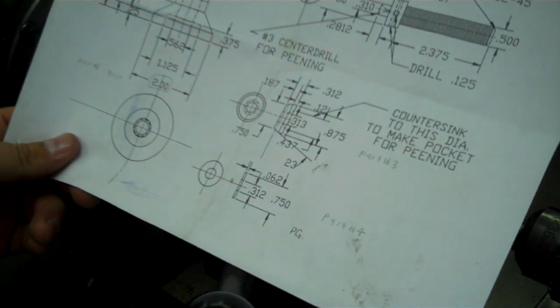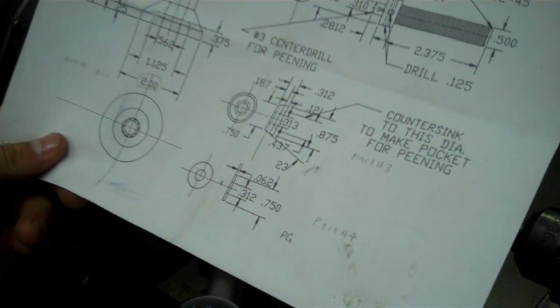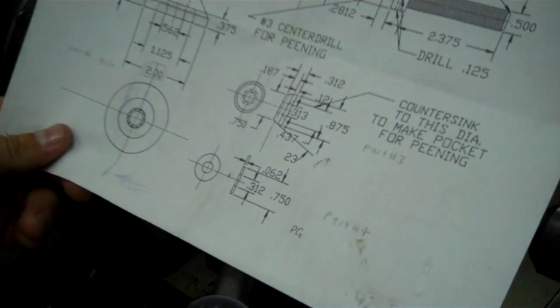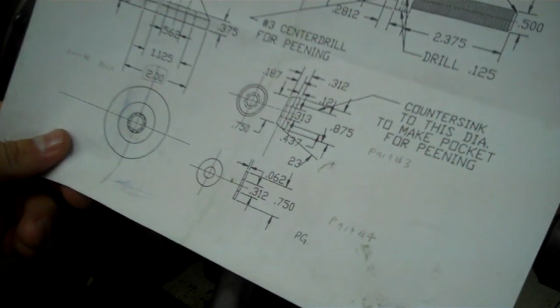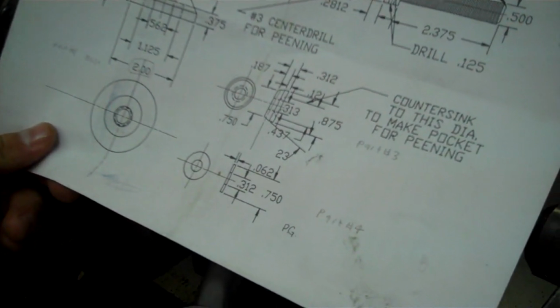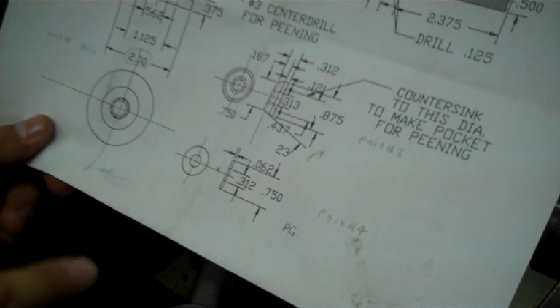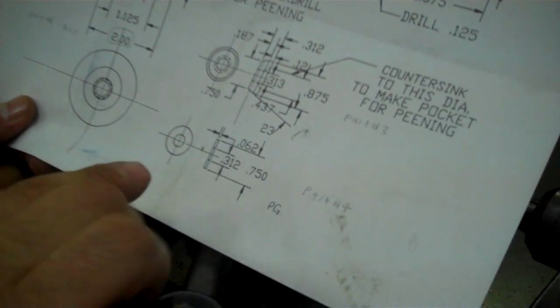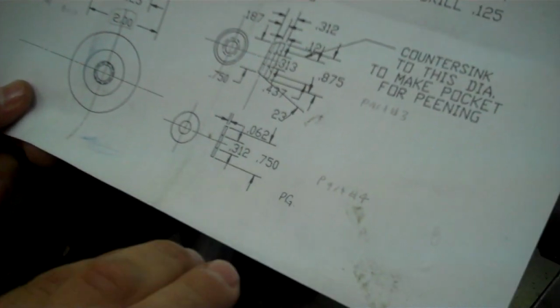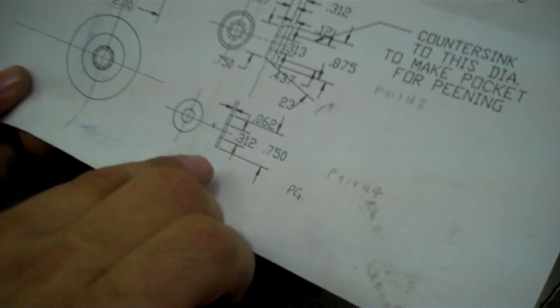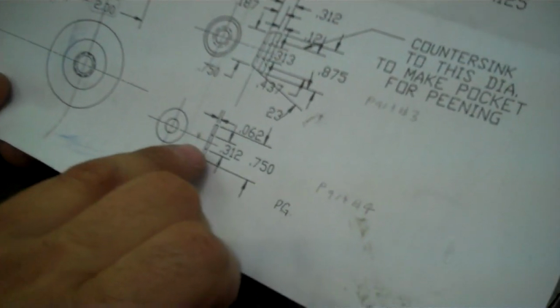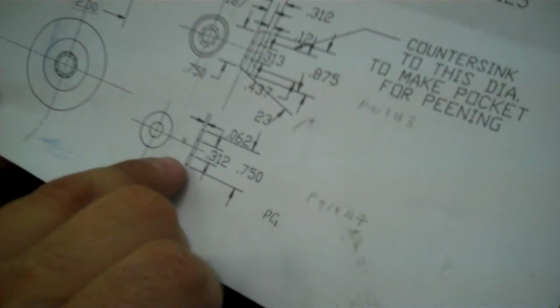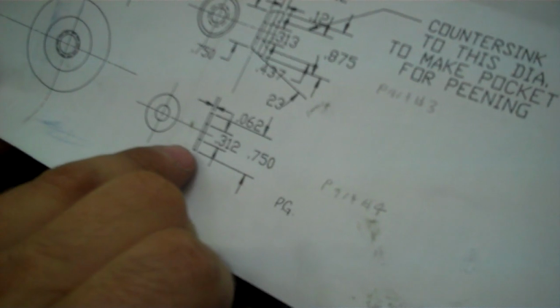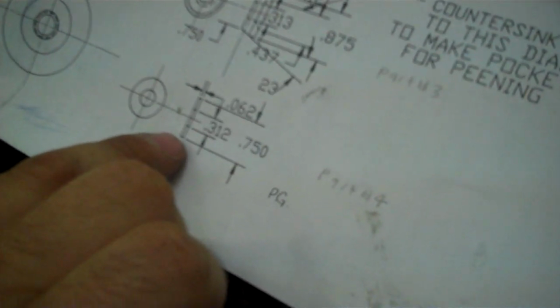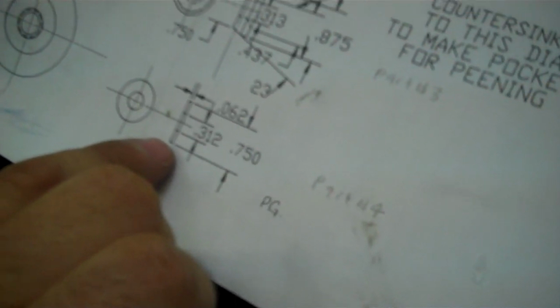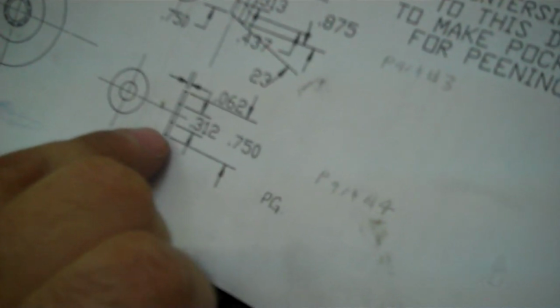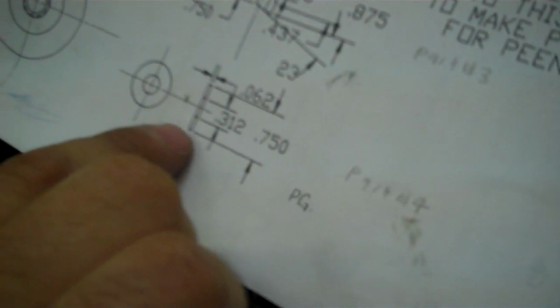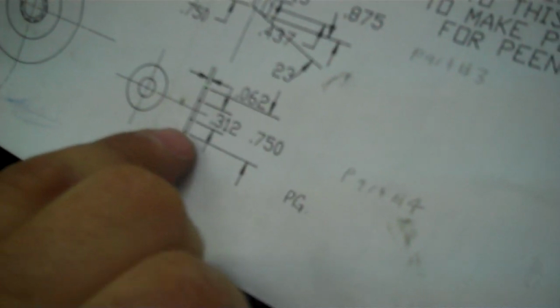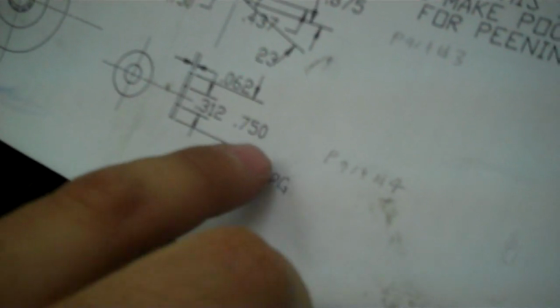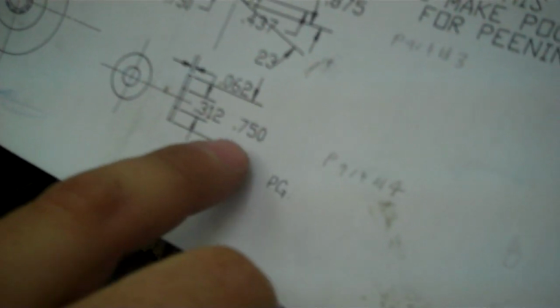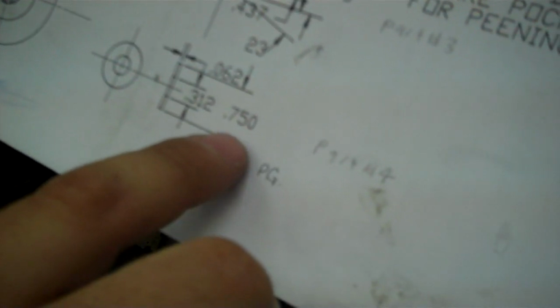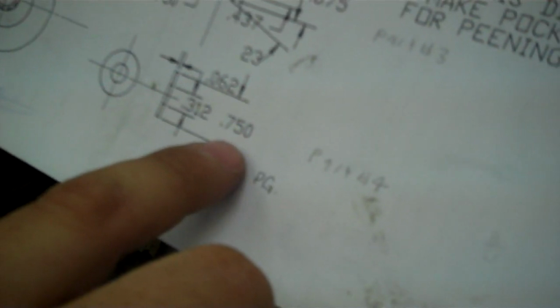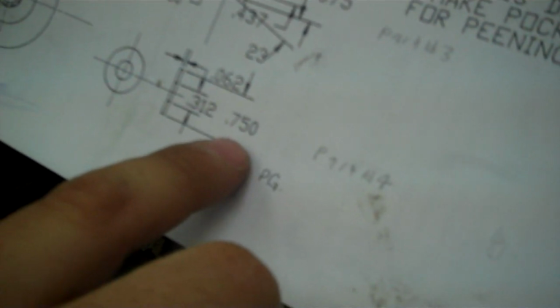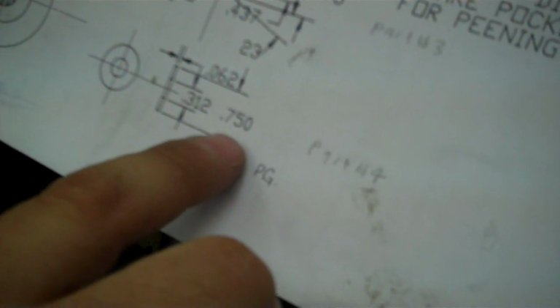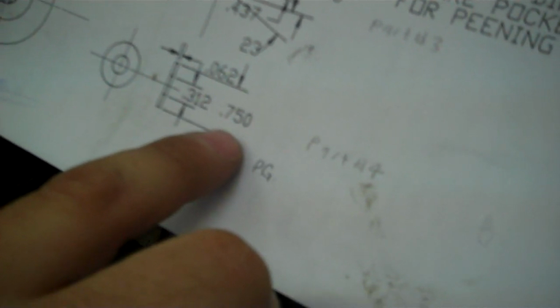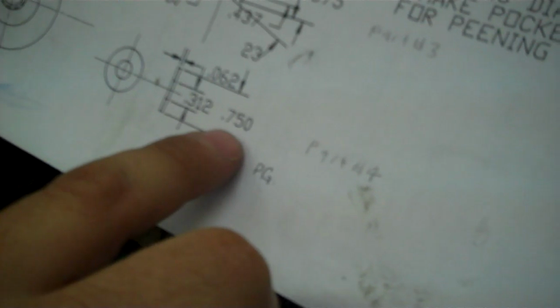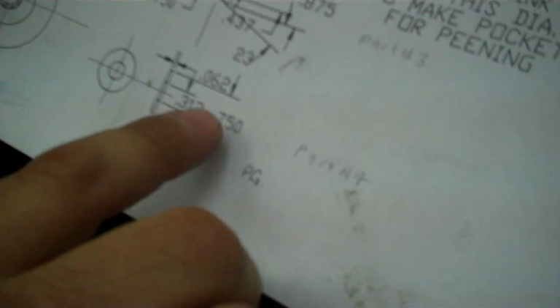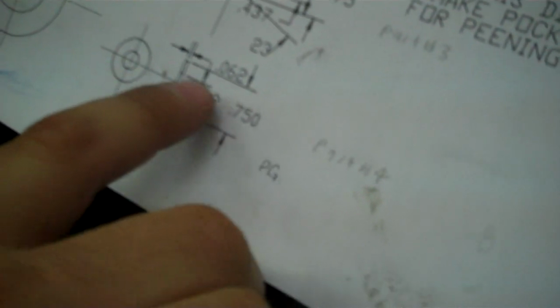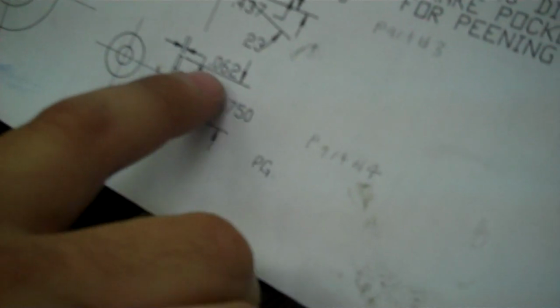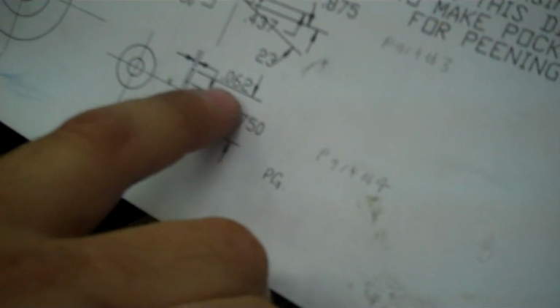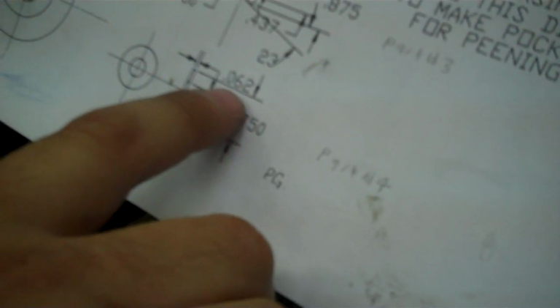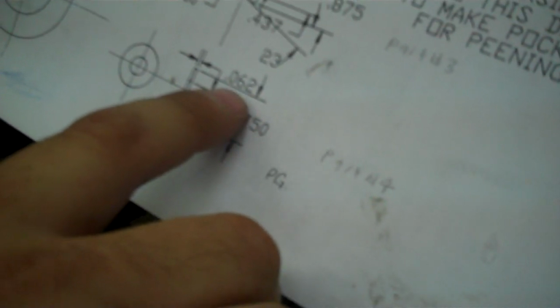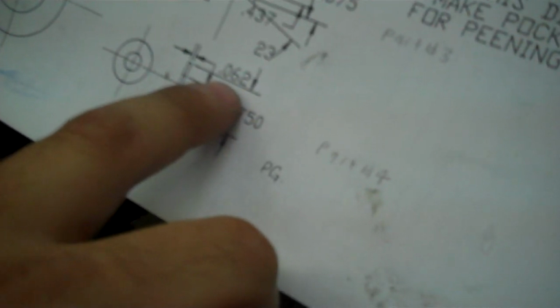Today we're going to learn how to part off on a lathe. We're going to make our washer for our screw jack. We're going to start off with three quarter inch diameter stock and part it off at sixty-two thousandths thick.